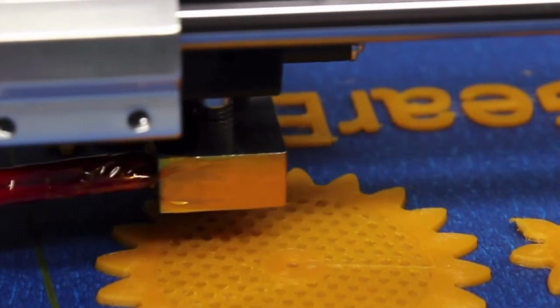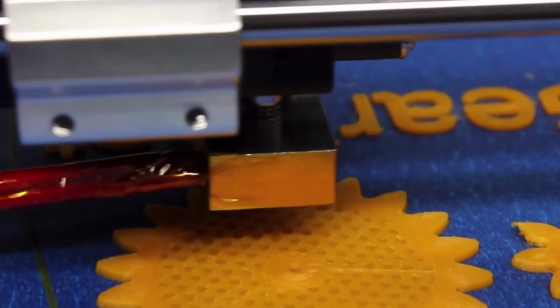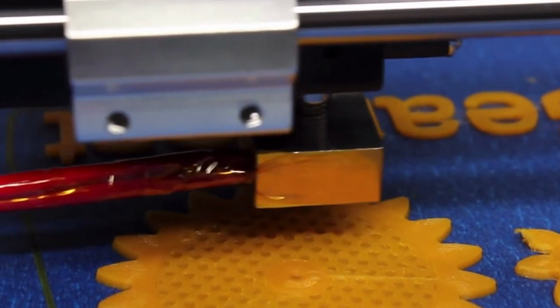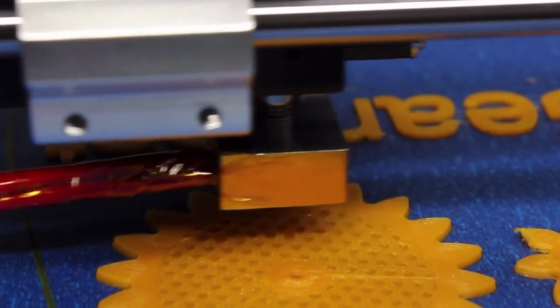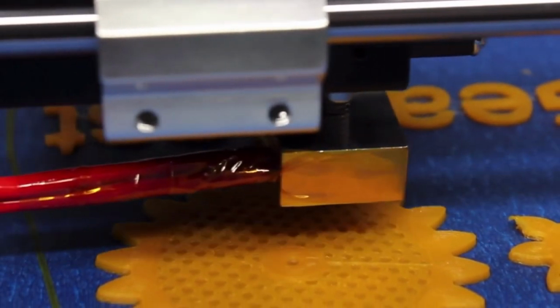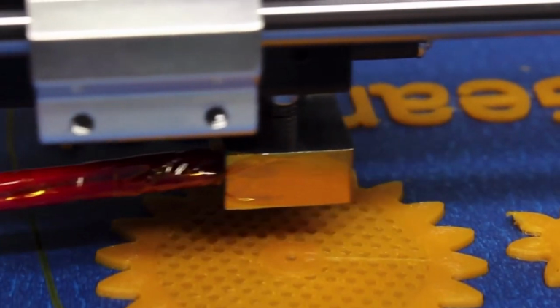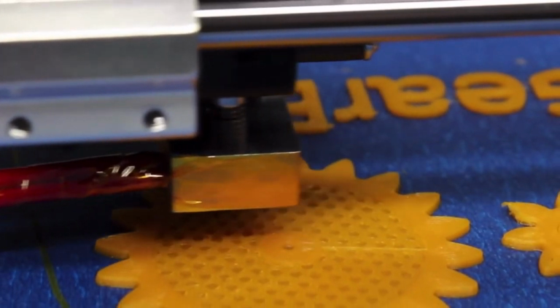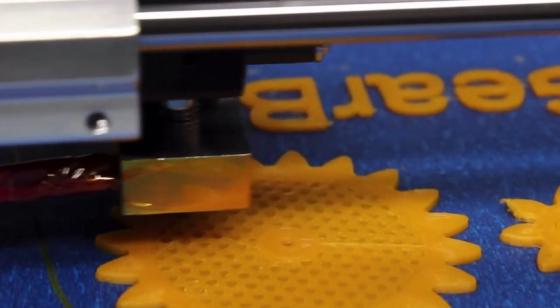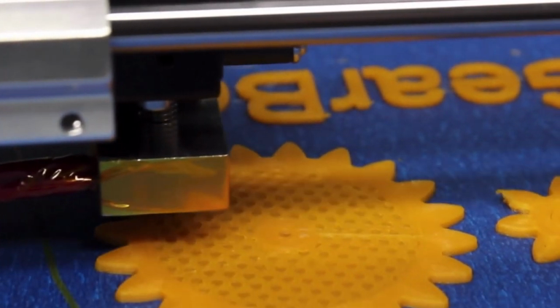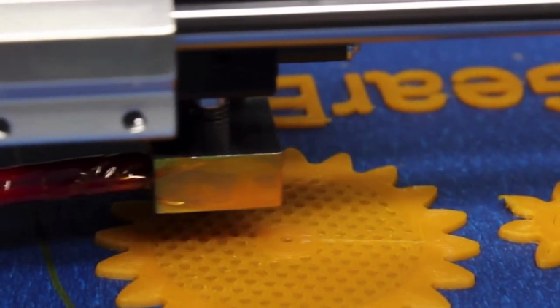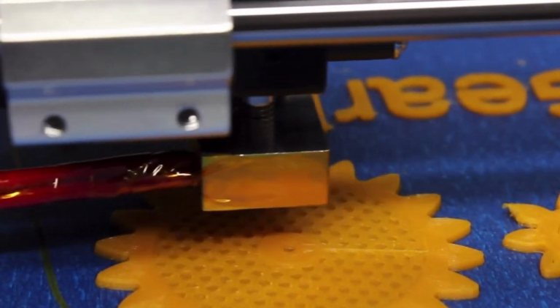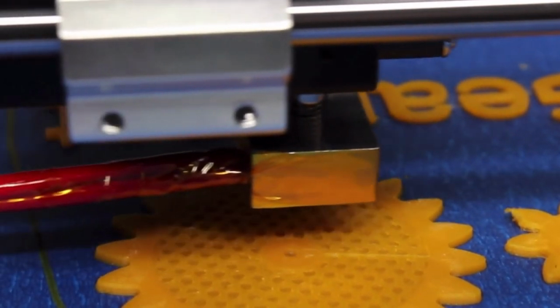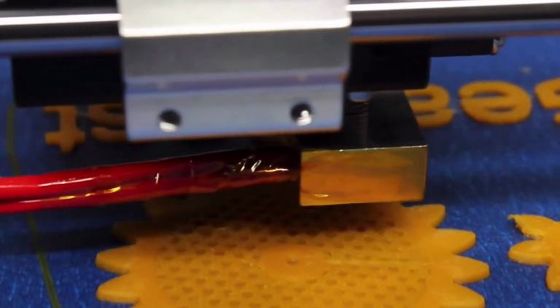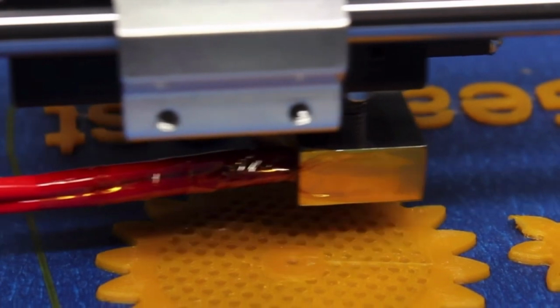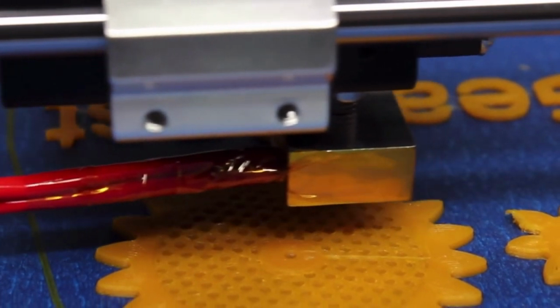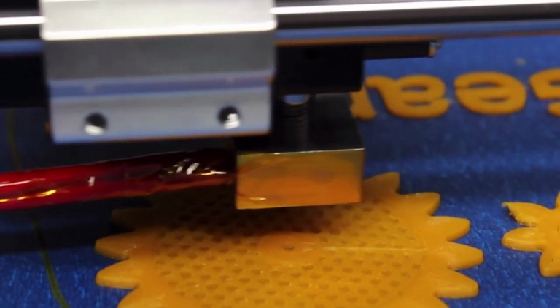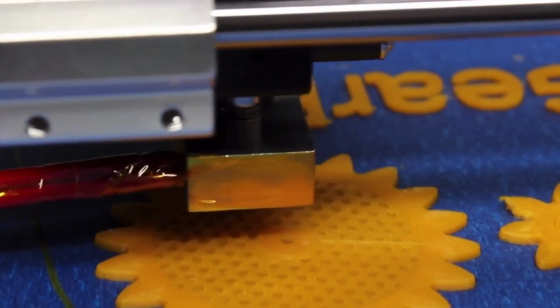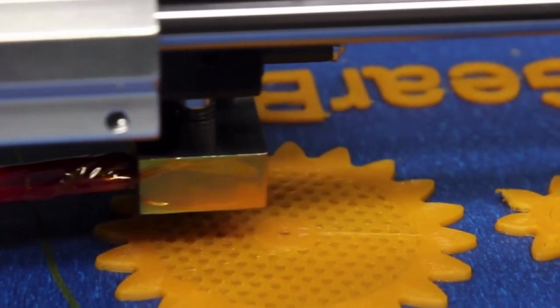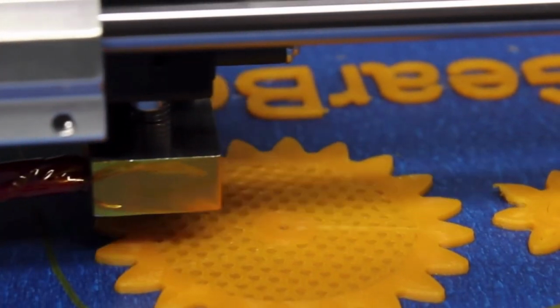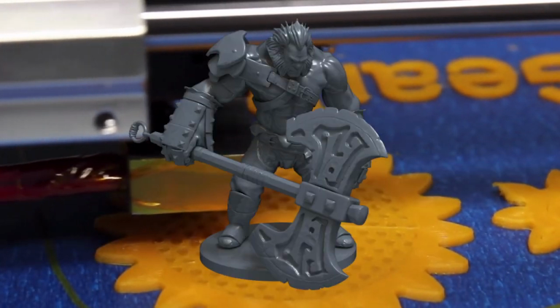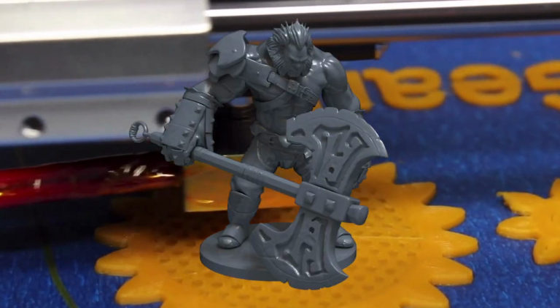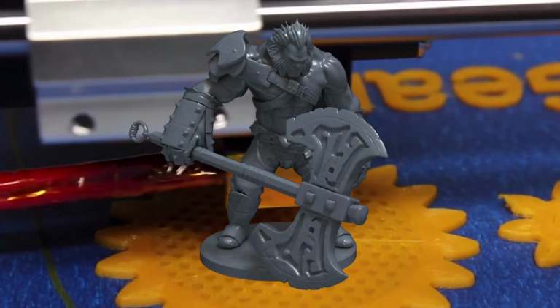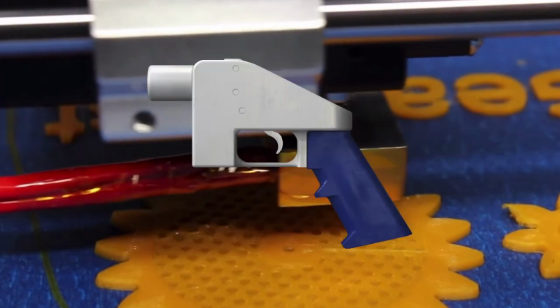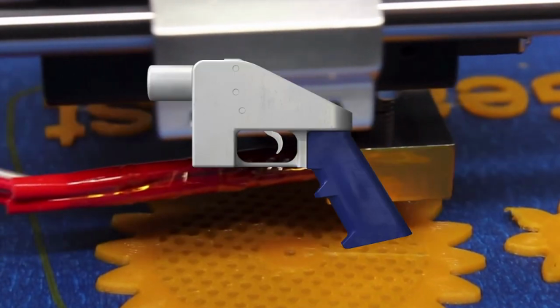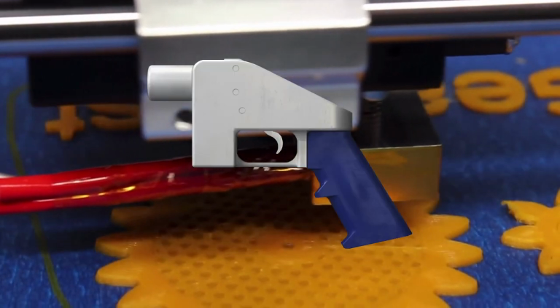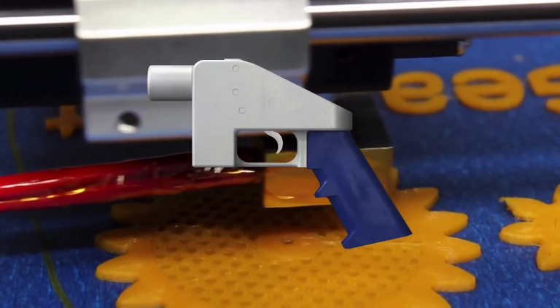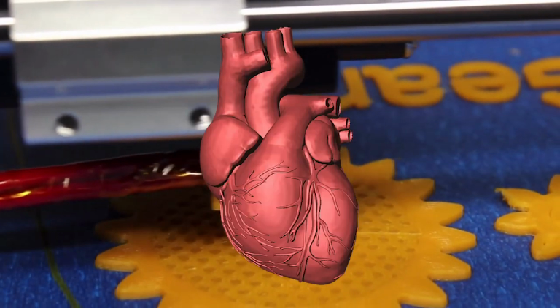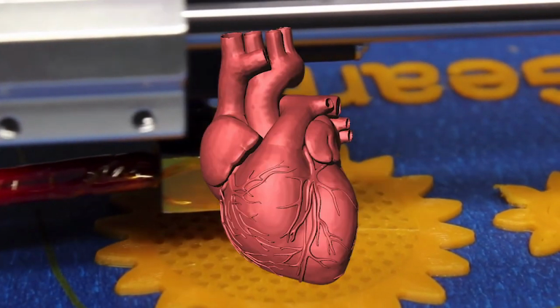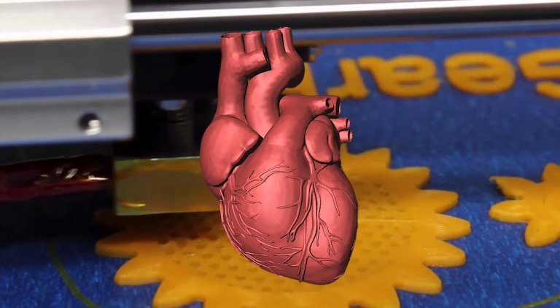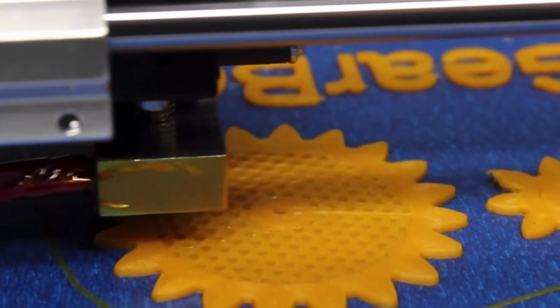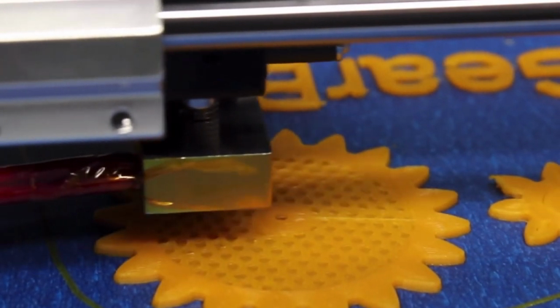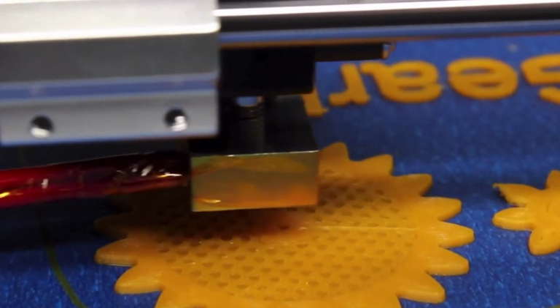3D printers. They've been around since the 80s and you're probably familiar with their work. Action figures, guns, and even organs can be made using these devices.